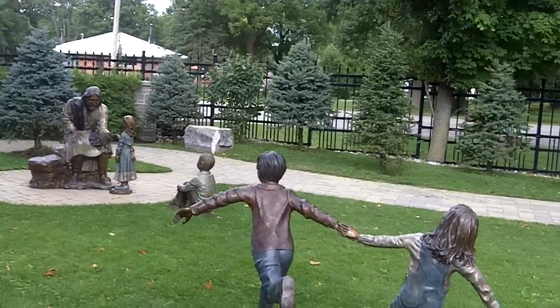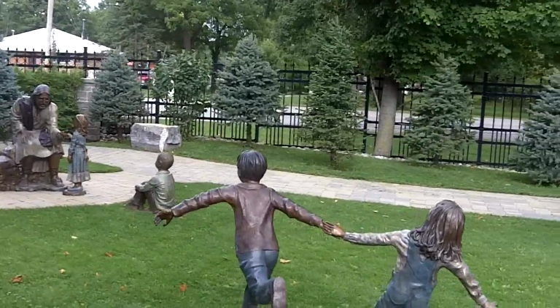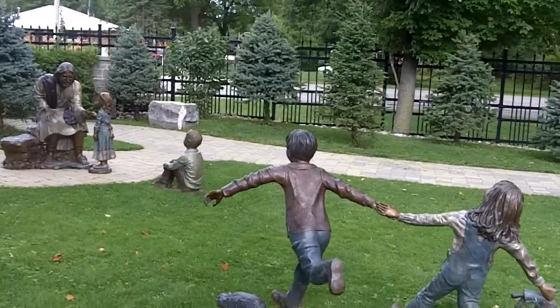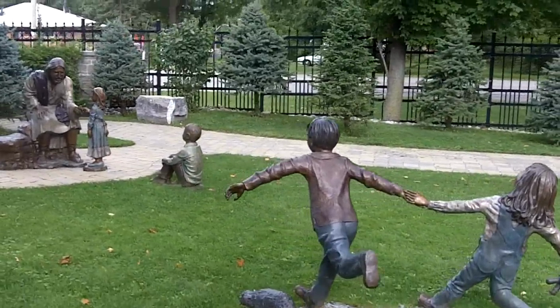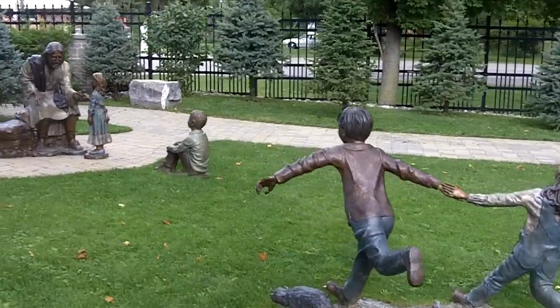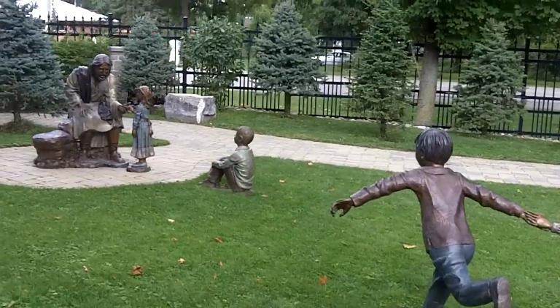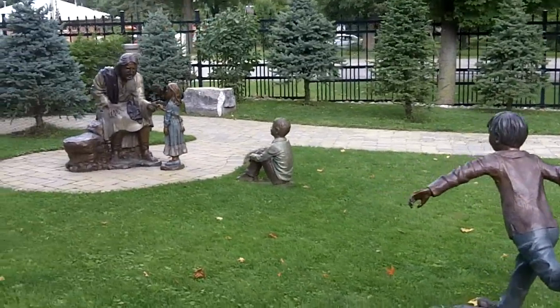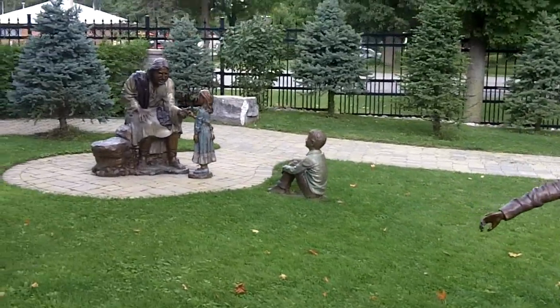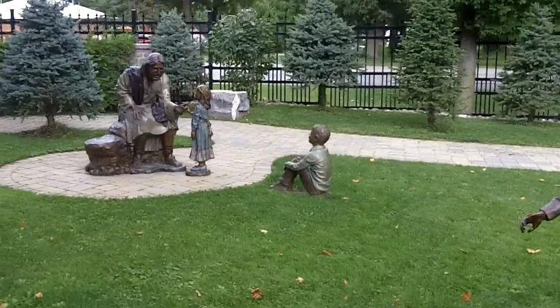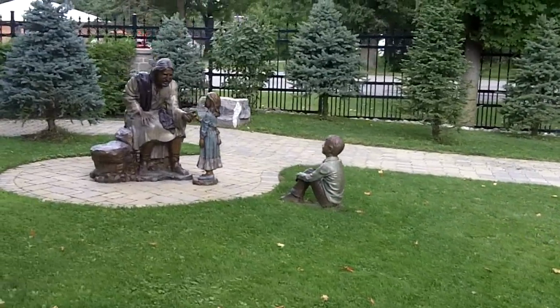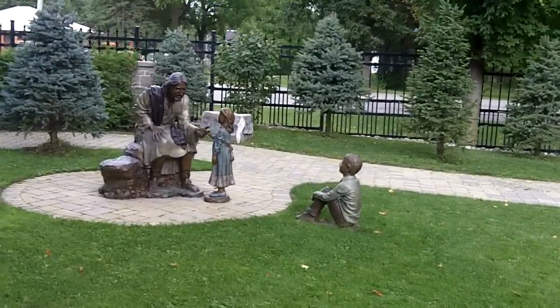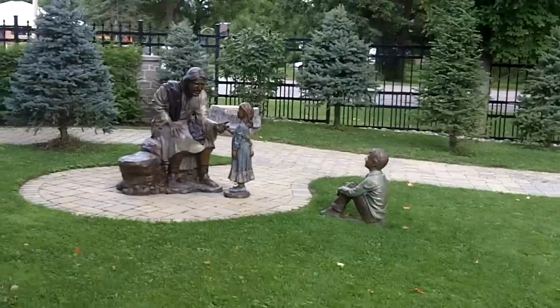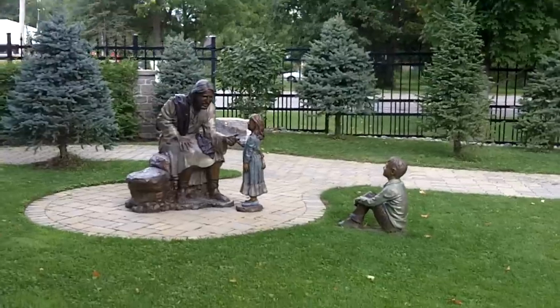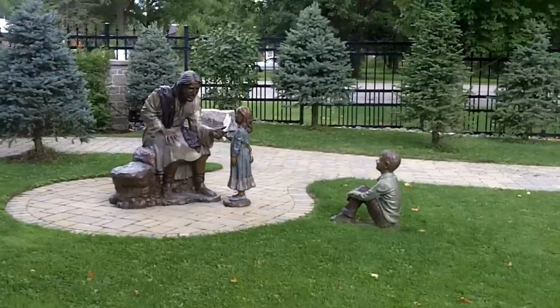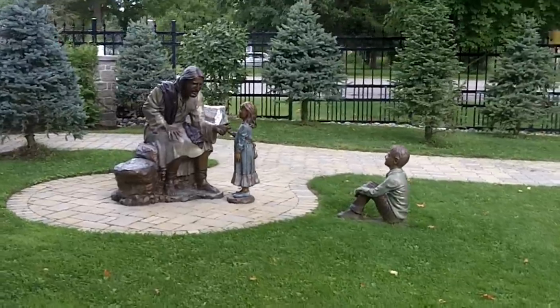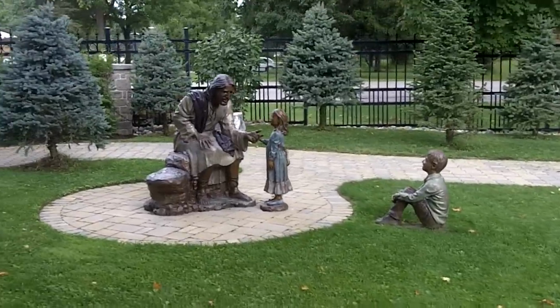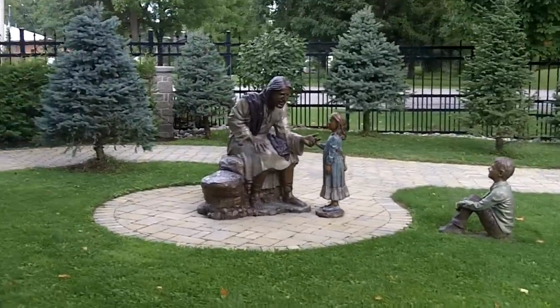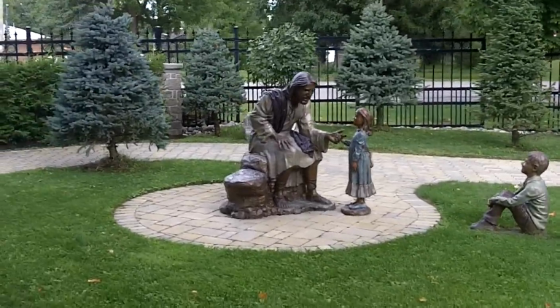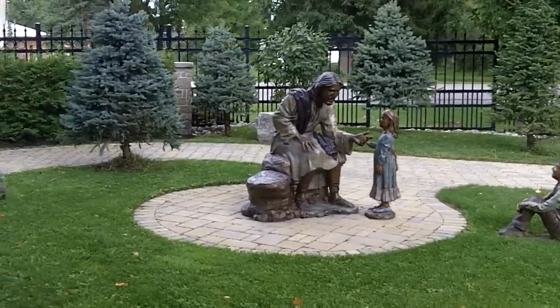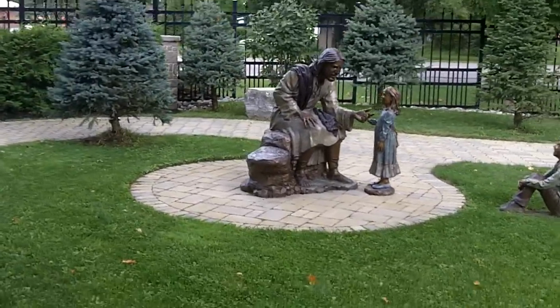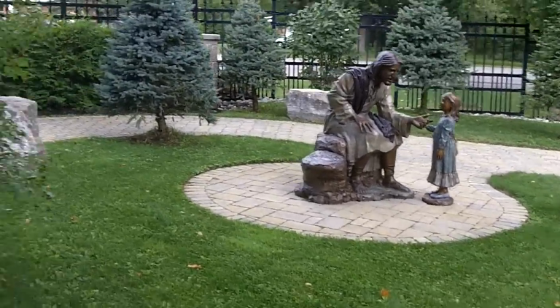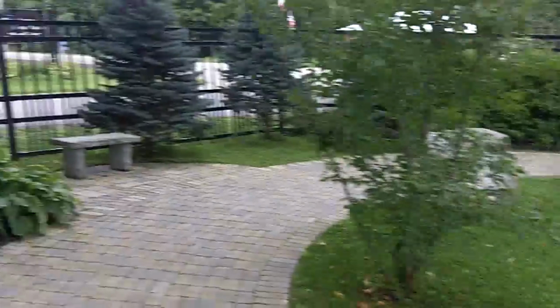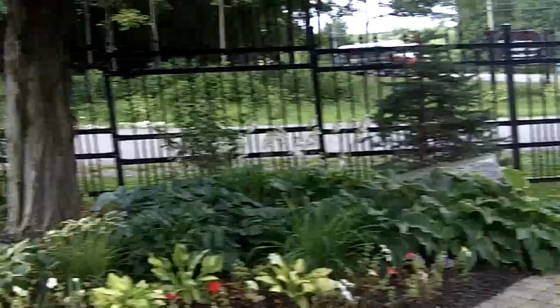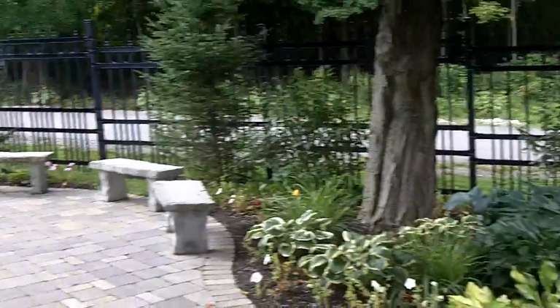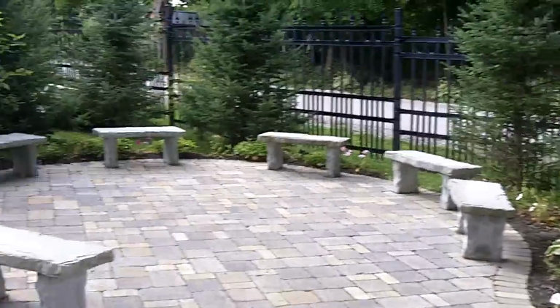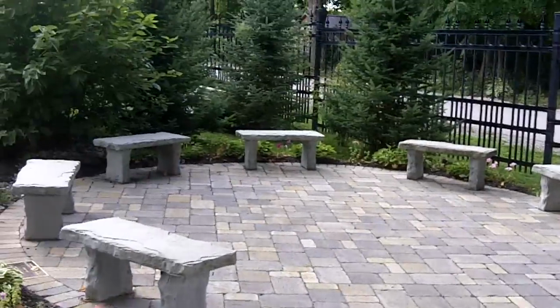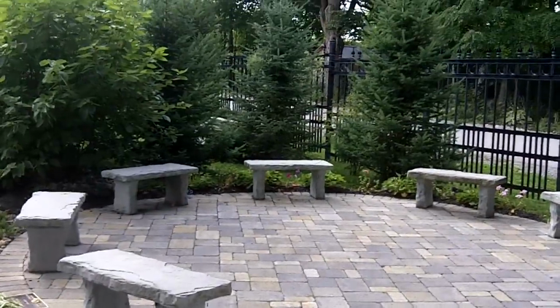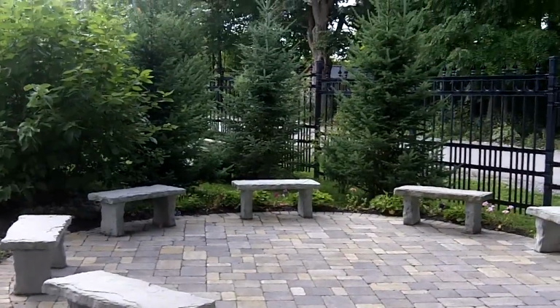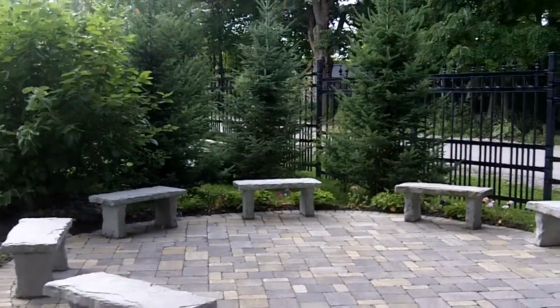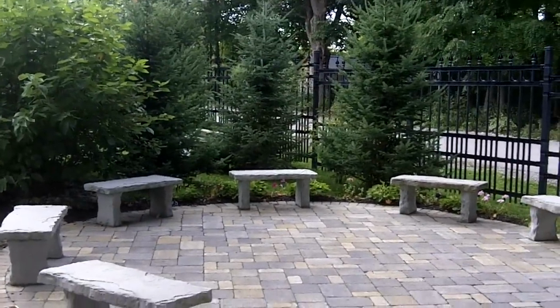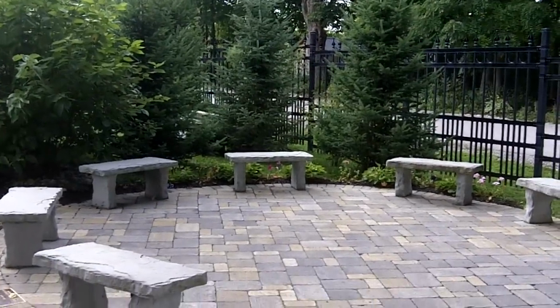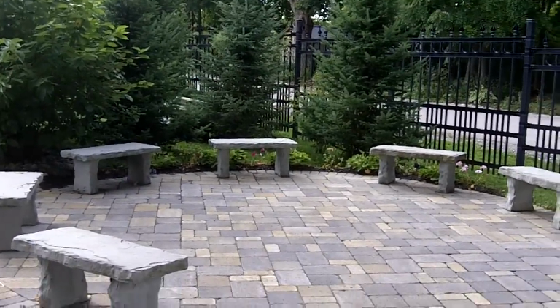More statues of the children coming to Jesus. It's called Master Teacher. Kind of a sitting area.